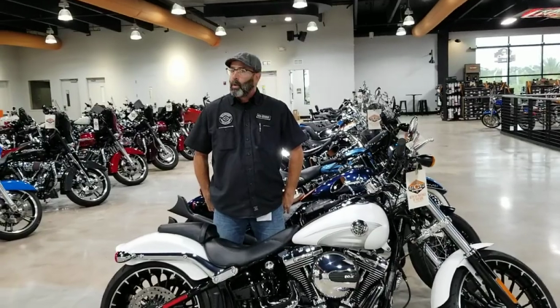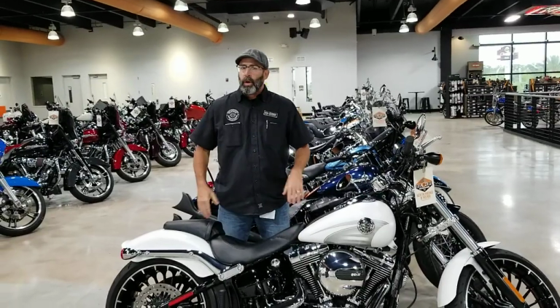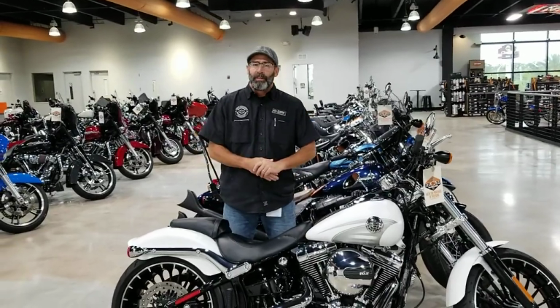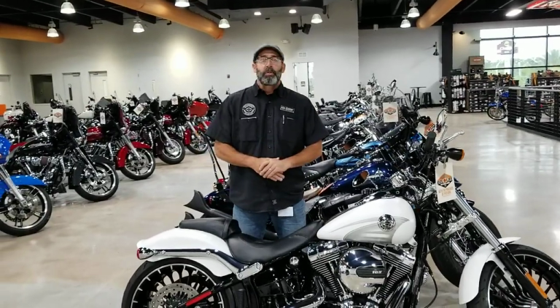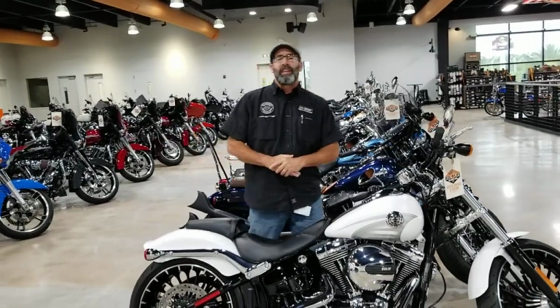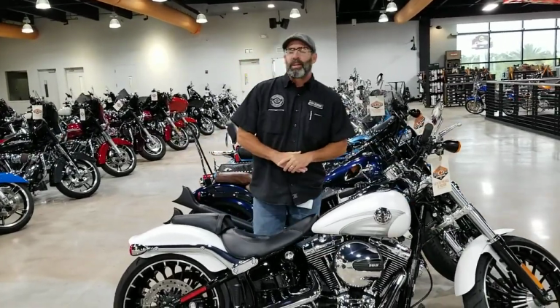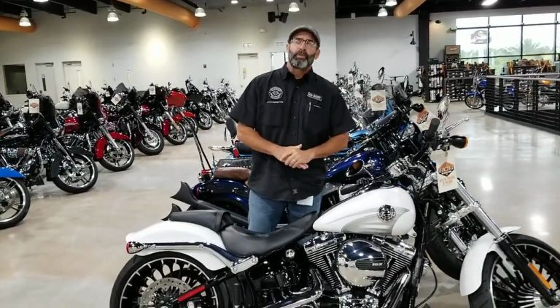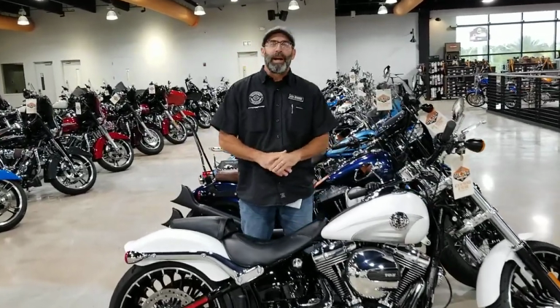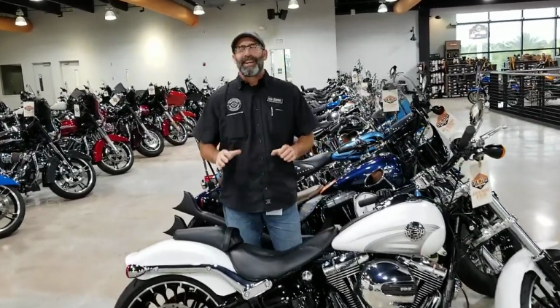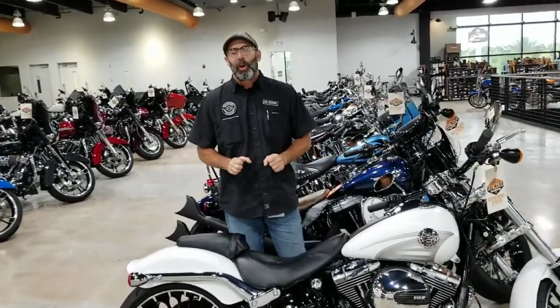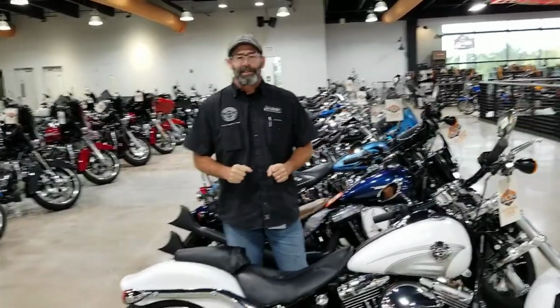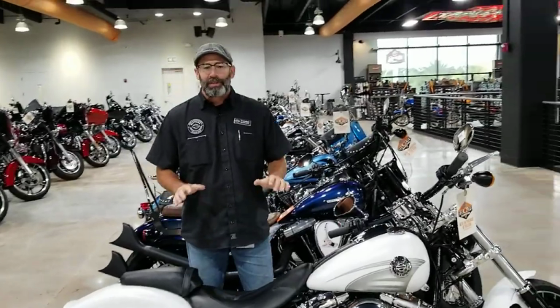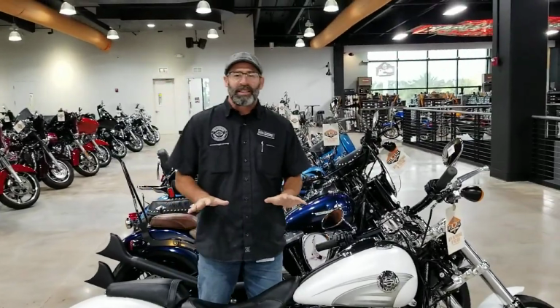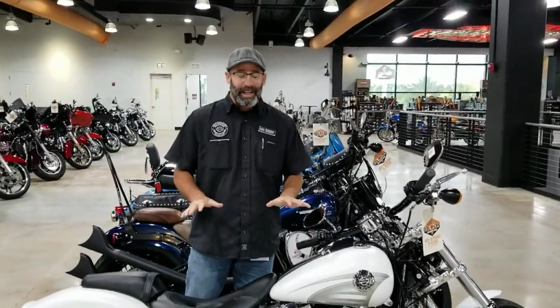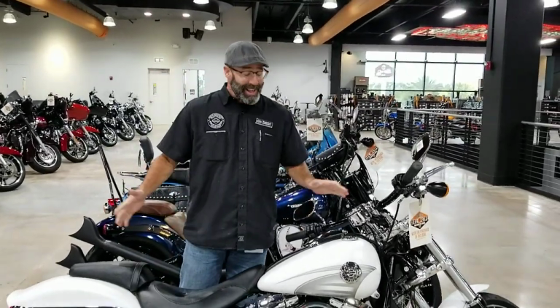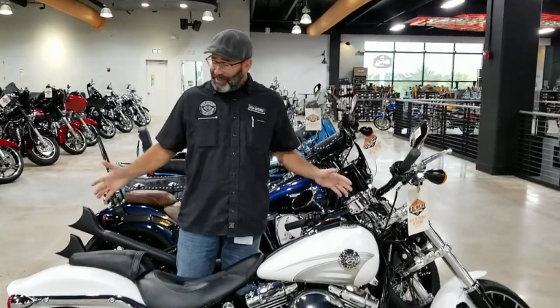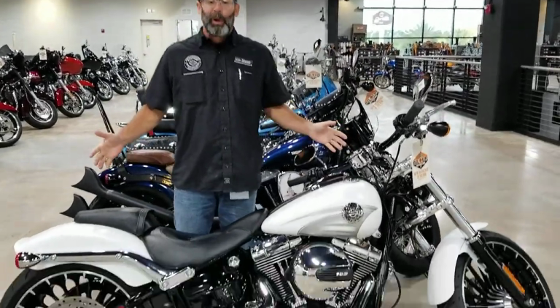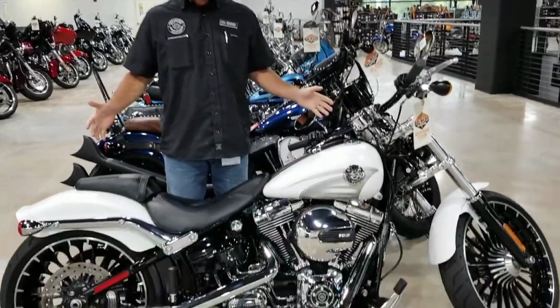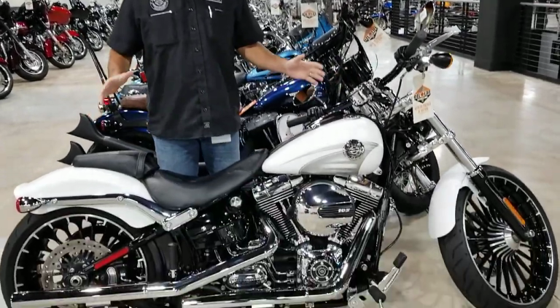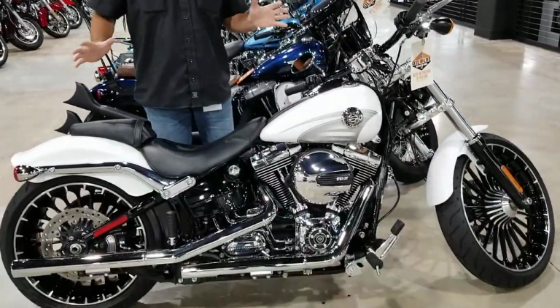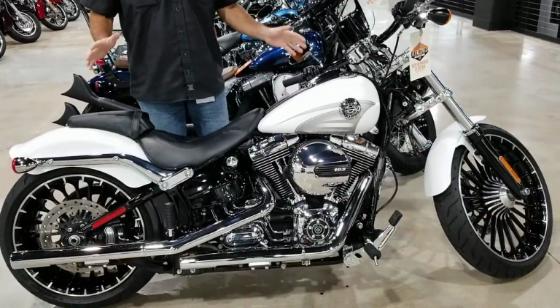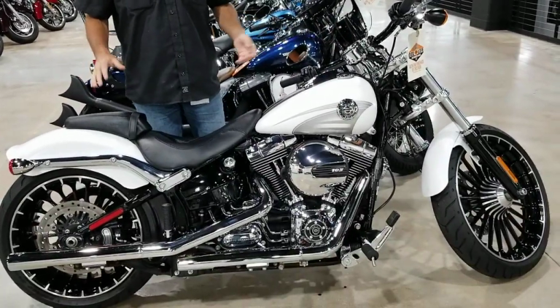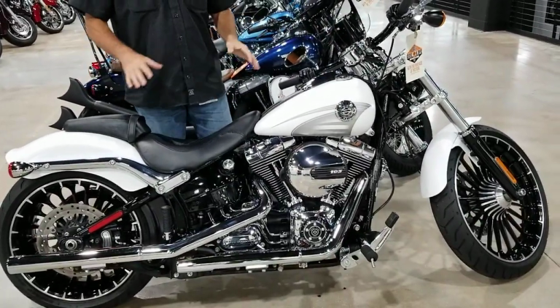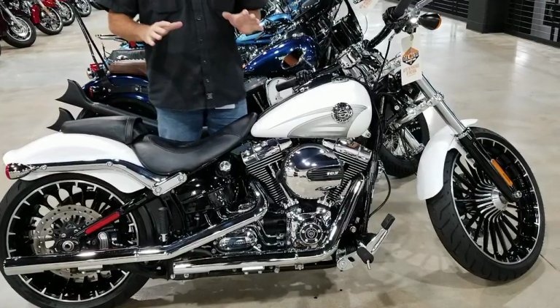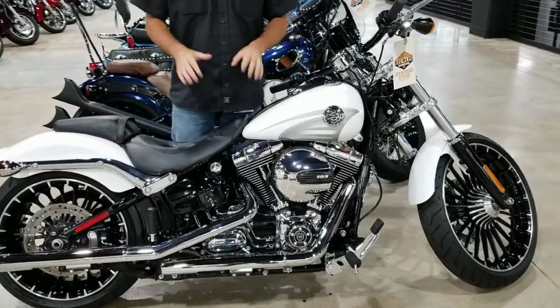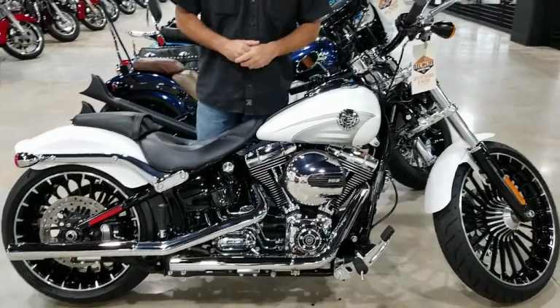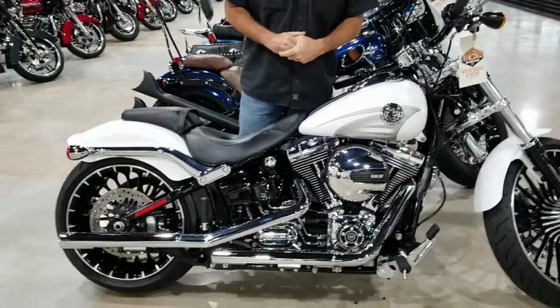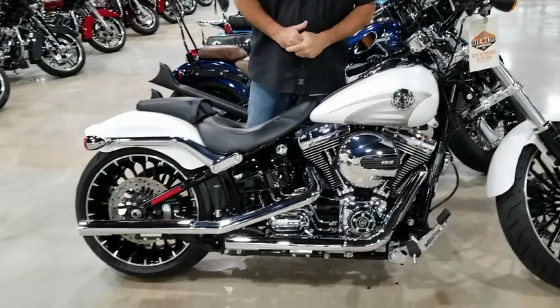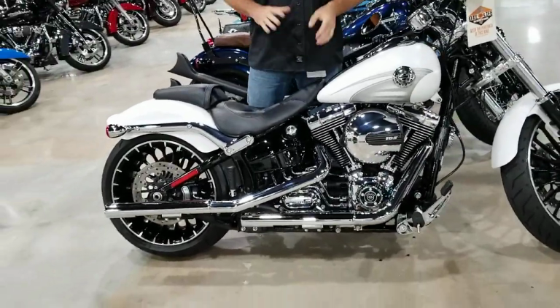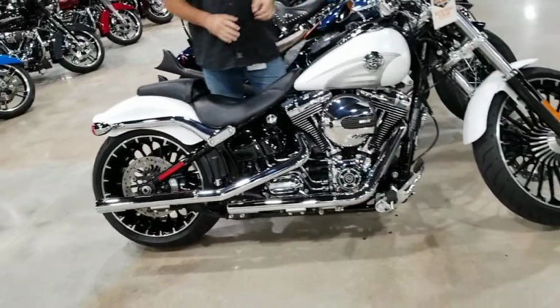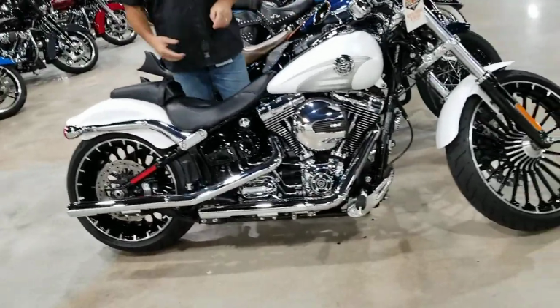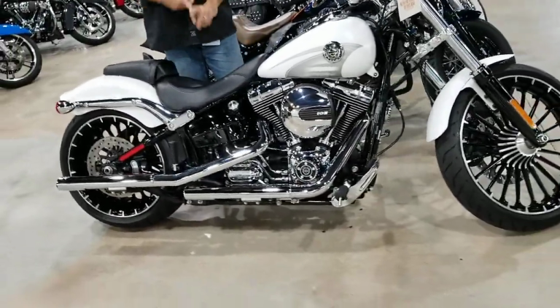What's going on y'all? It's your boy Dennis down here at Bruce Rossmeyer's Daytona Harley-Davidson with the Used Bike Spotlight. We're rolling you out something Pro Street today — we're looking at a 2017 Harley-Davidson Breakout. That's right, the Breakout.